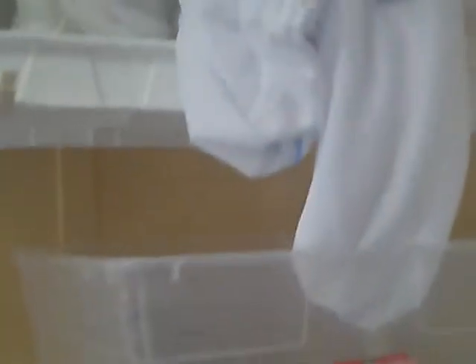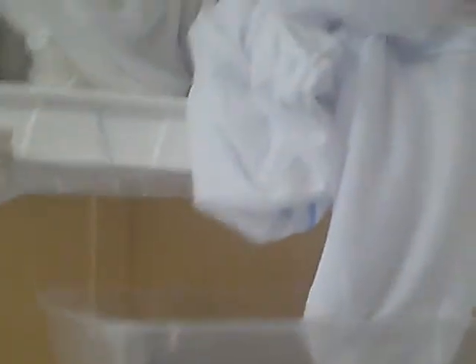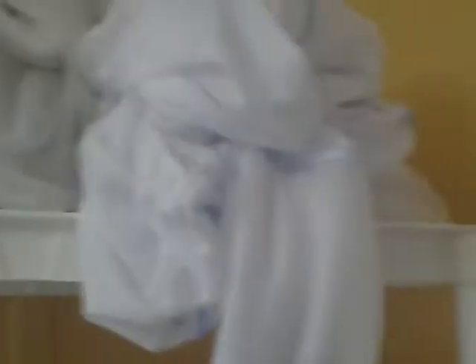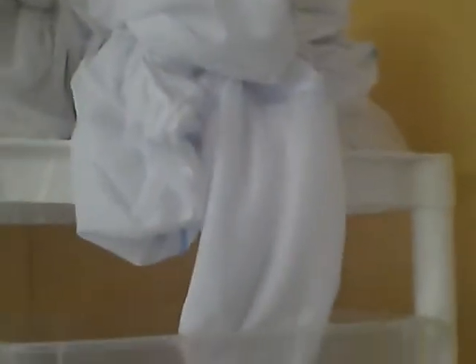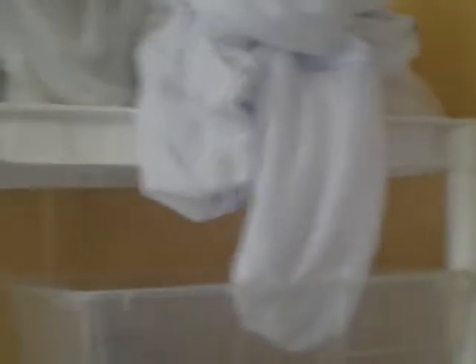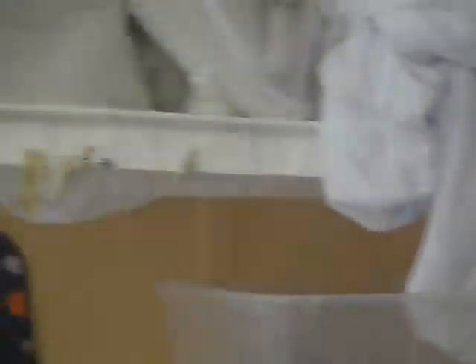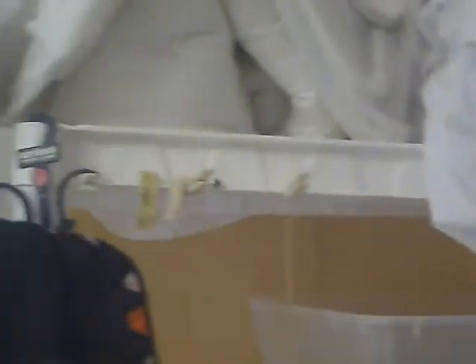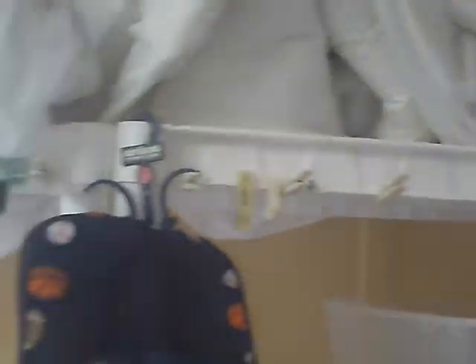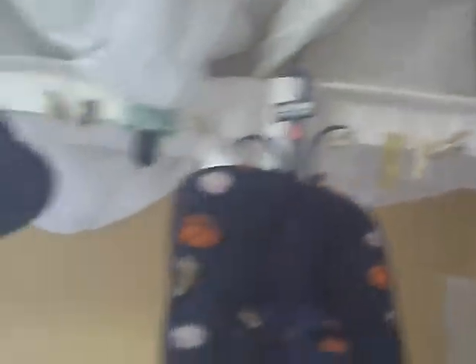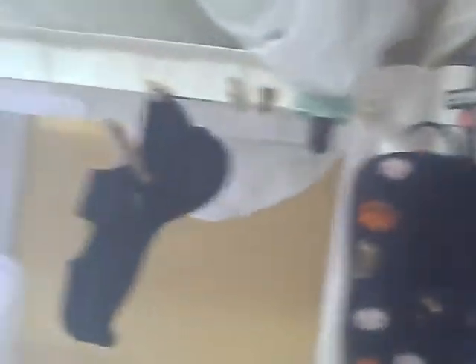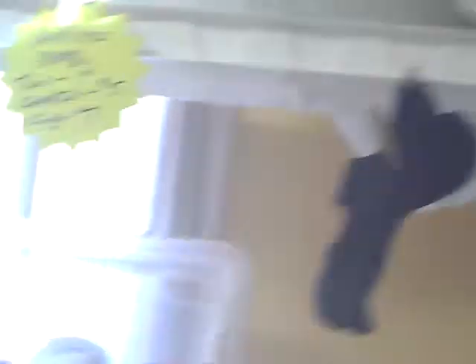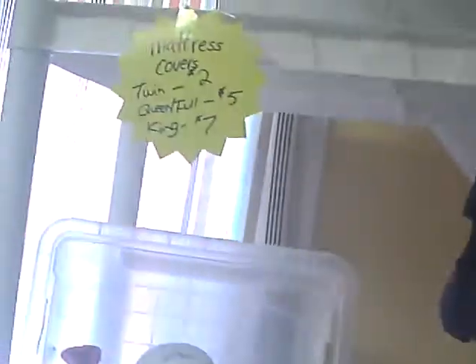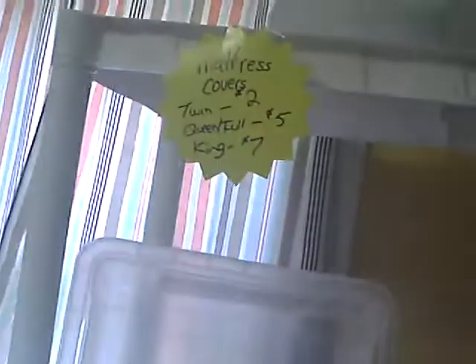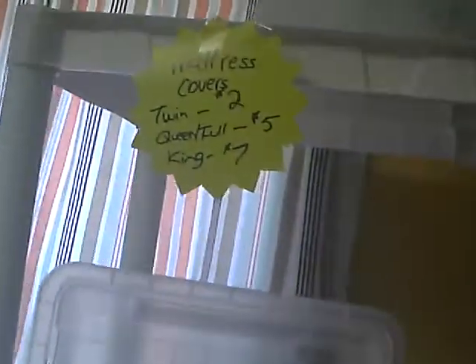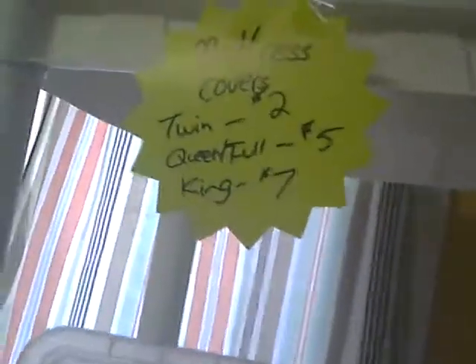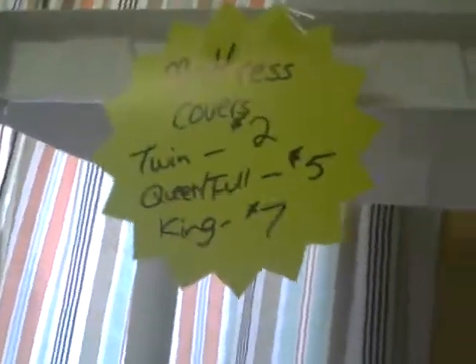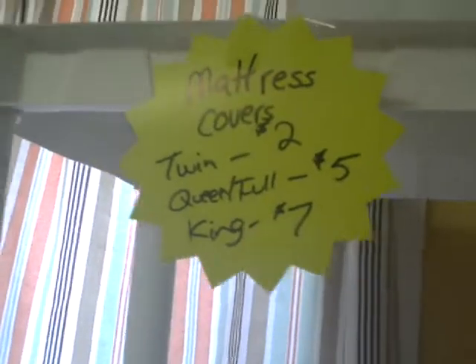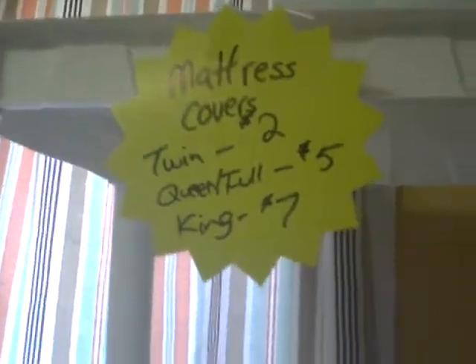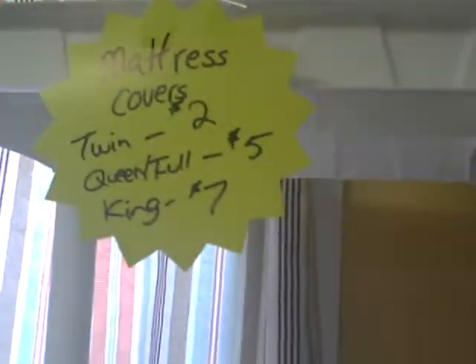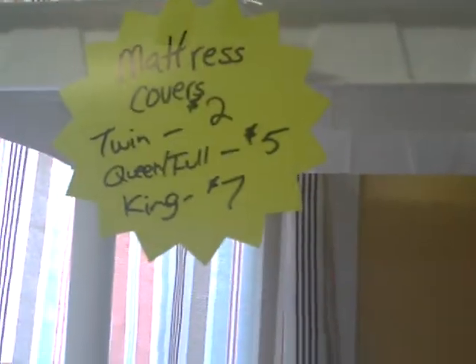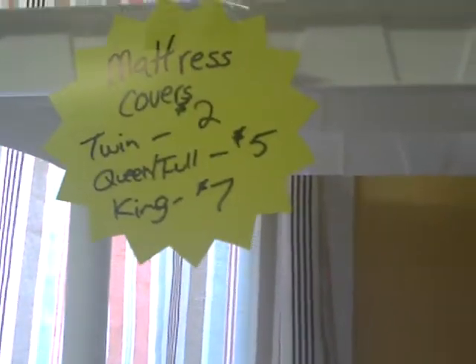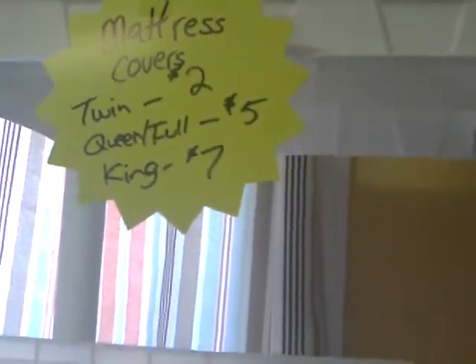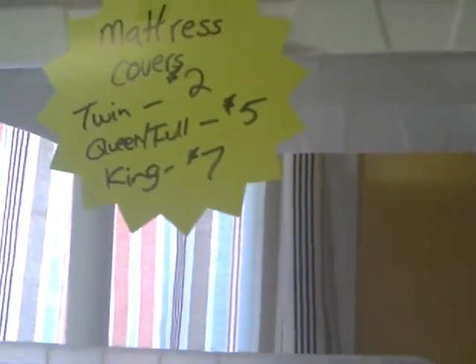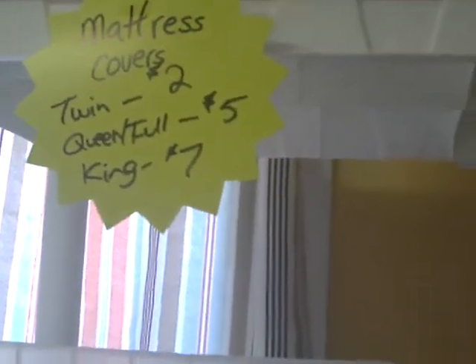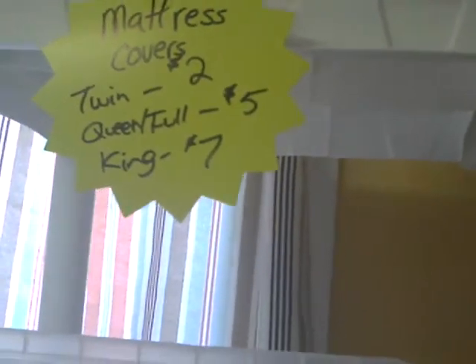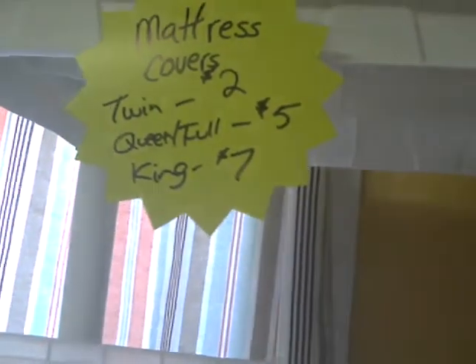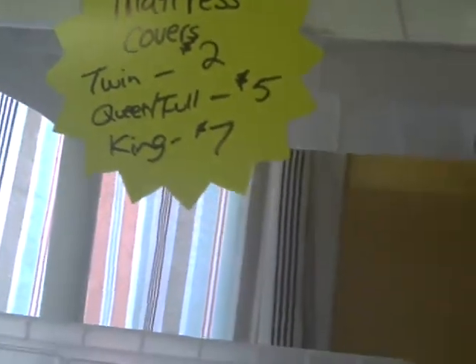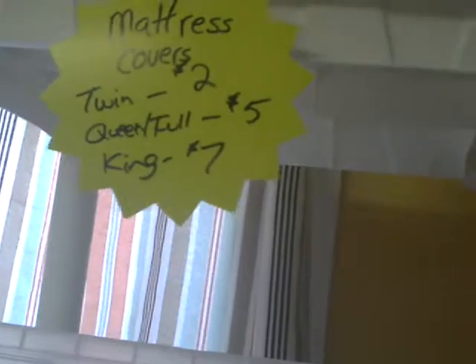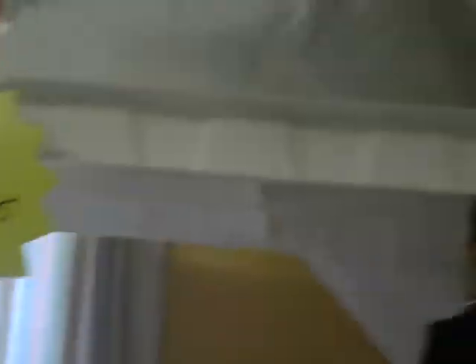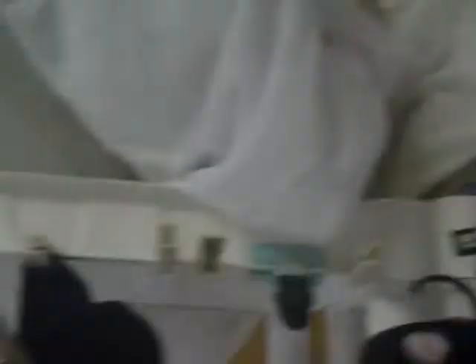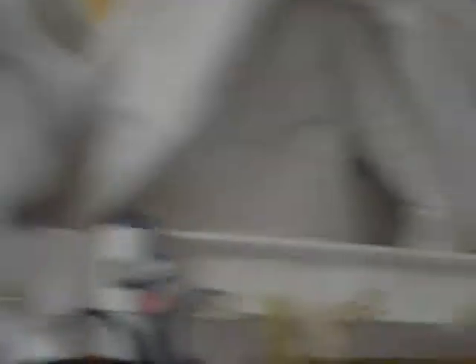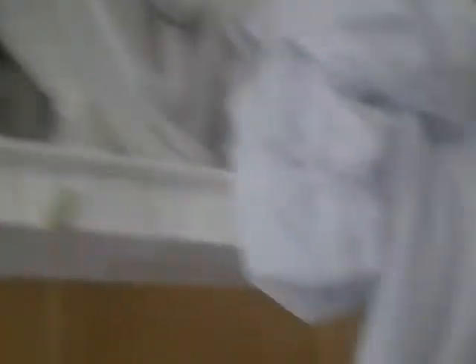These are various size mattress covers — that is the price on our mattress covers and we get these in all the time. Twin are two dollars, queen and full are five, a king would be seven. And these are brand new, never used.